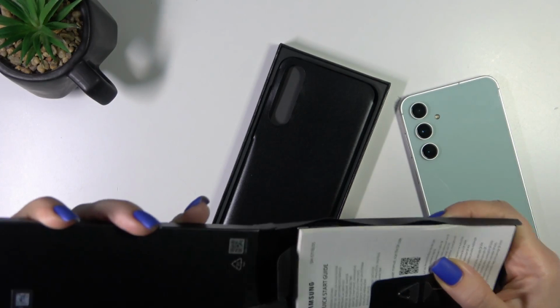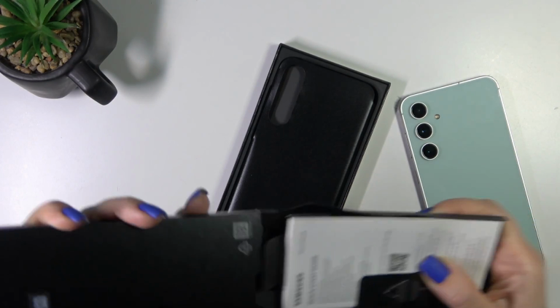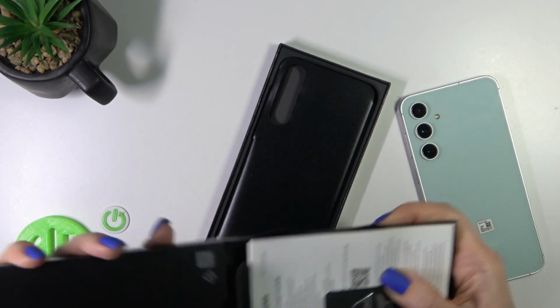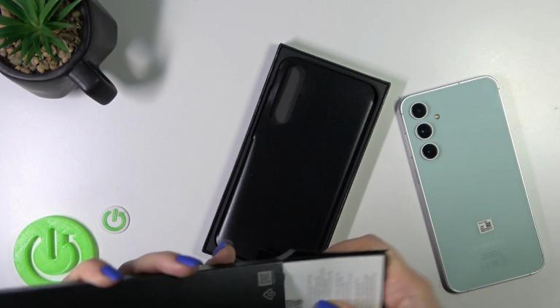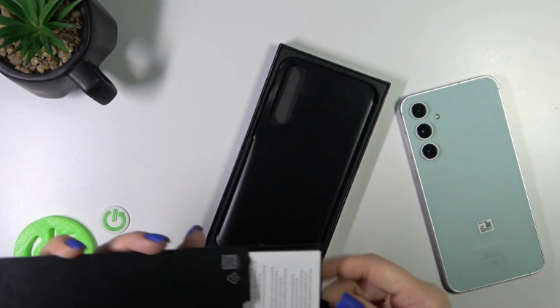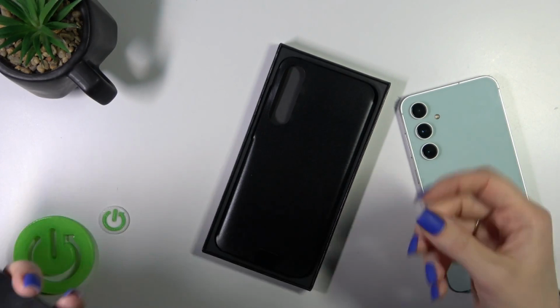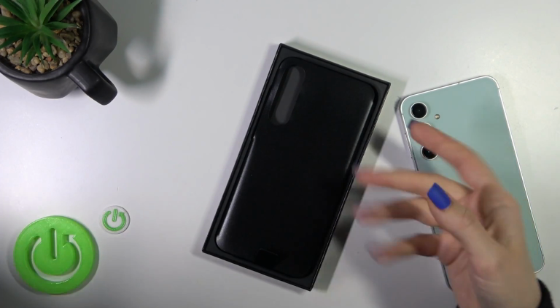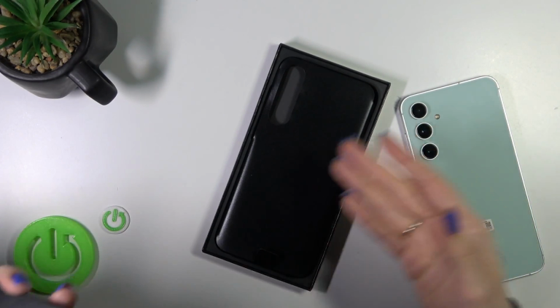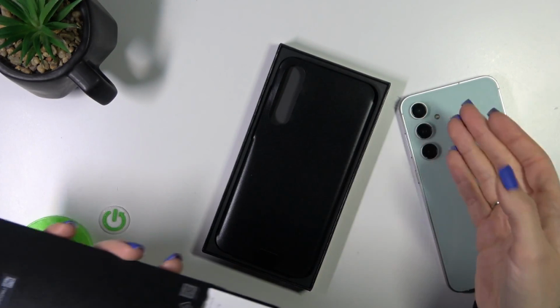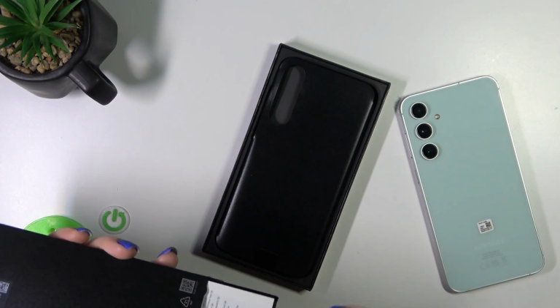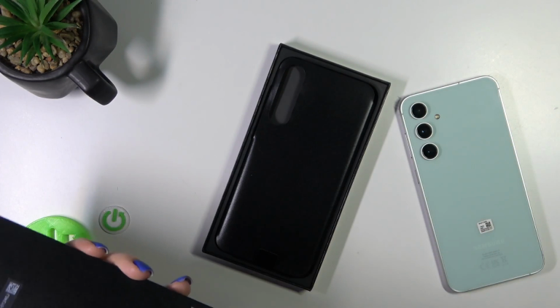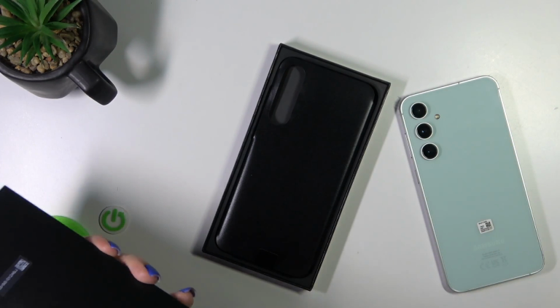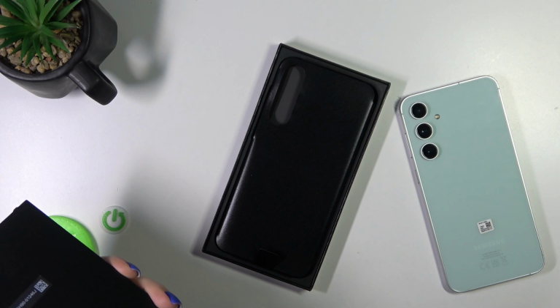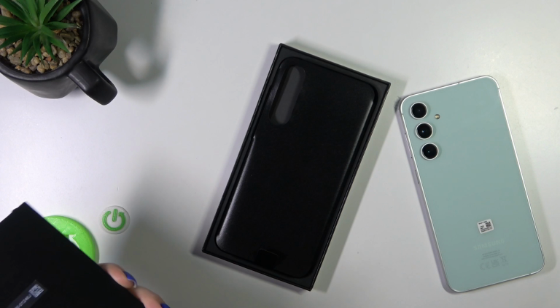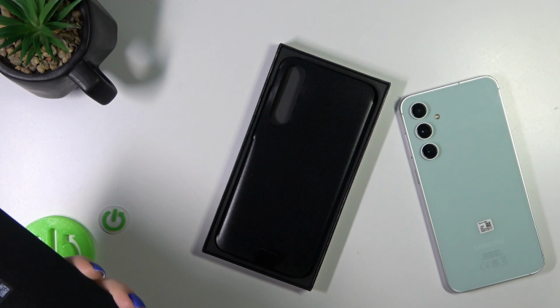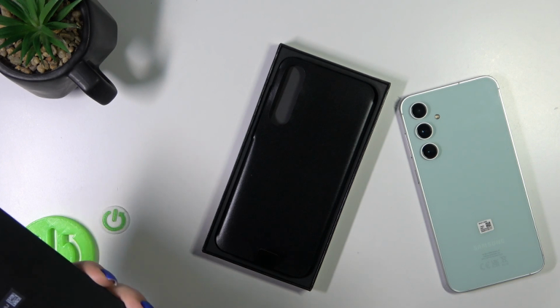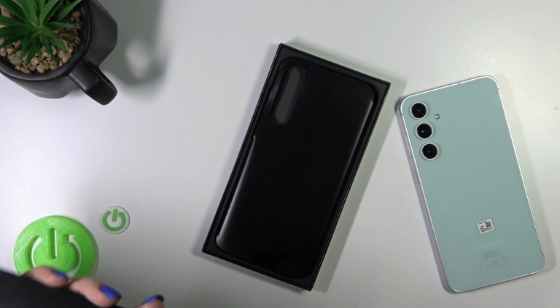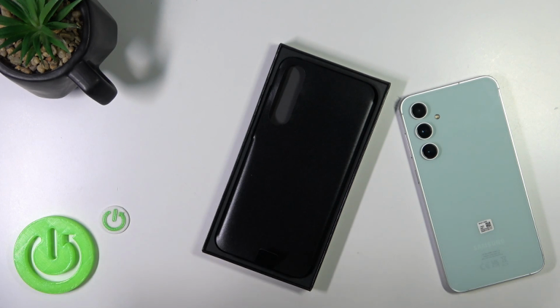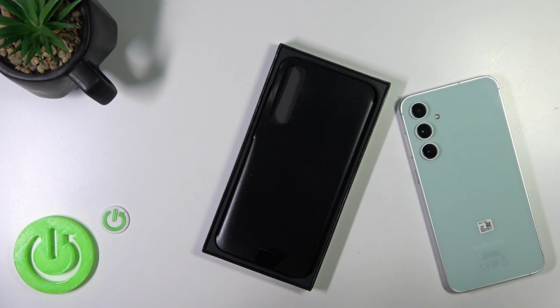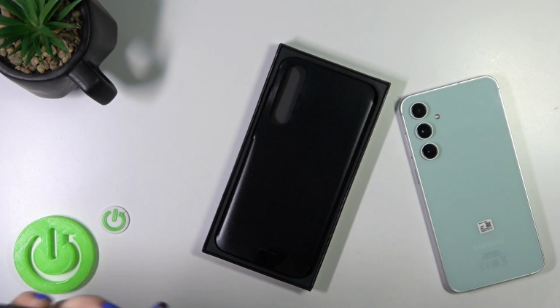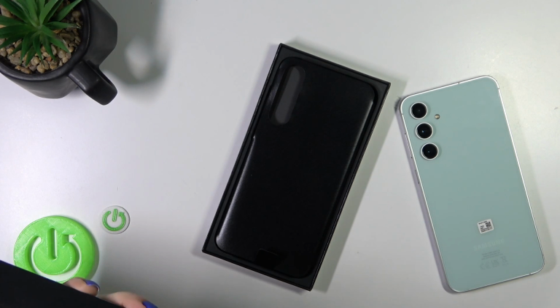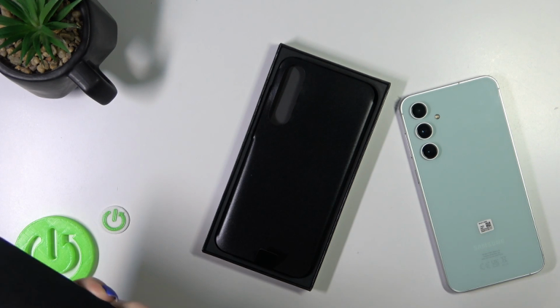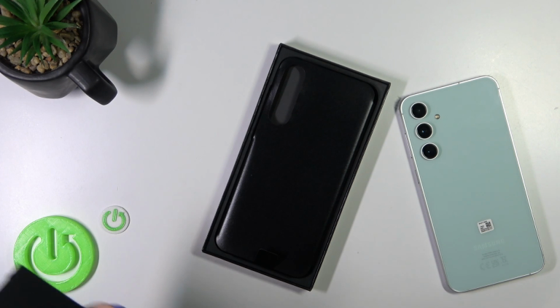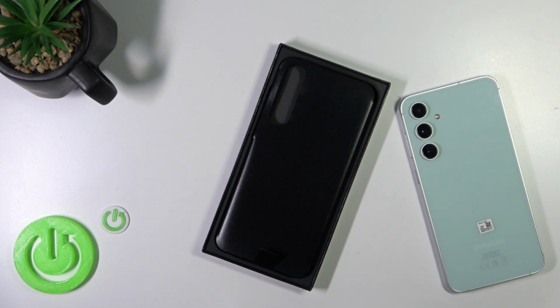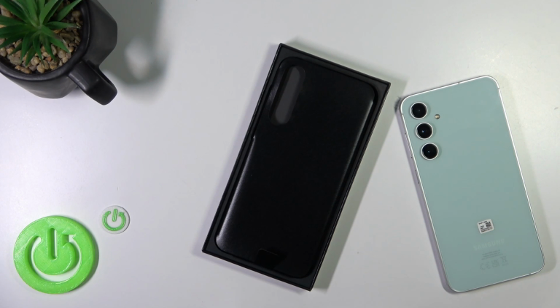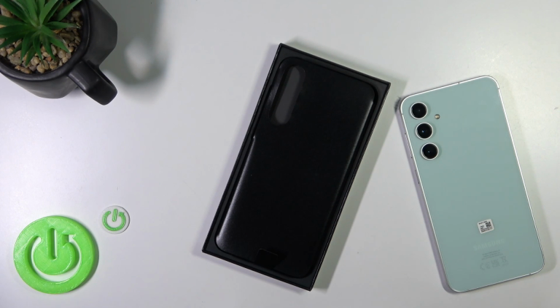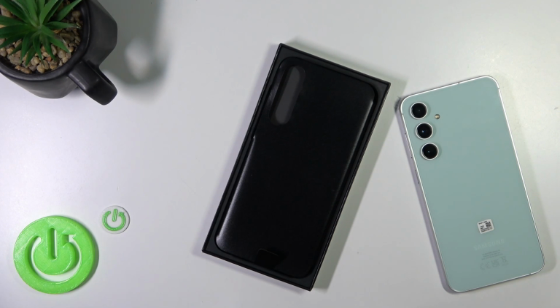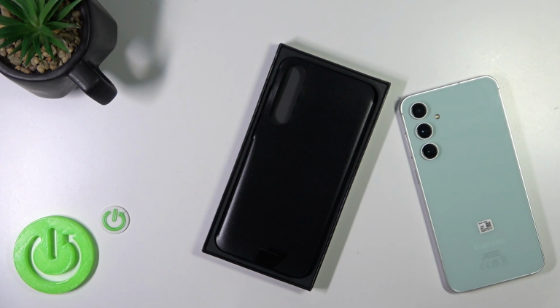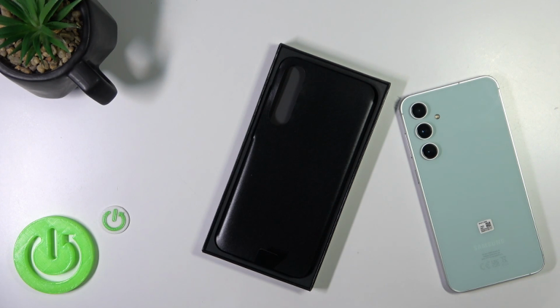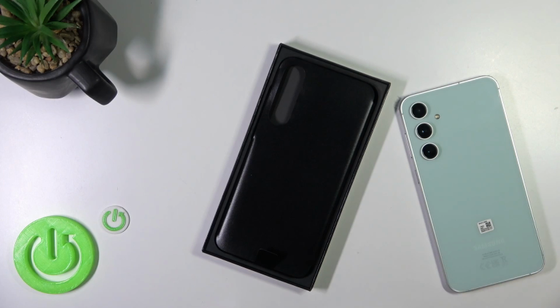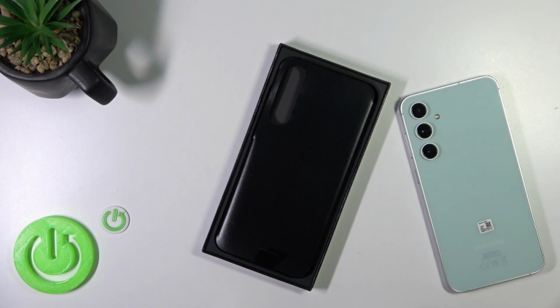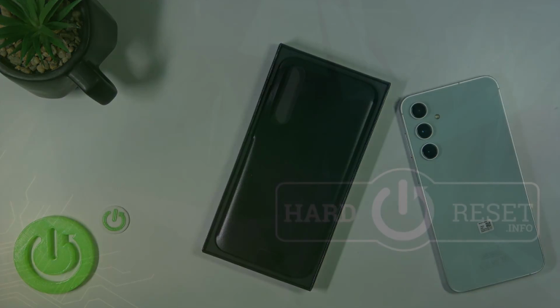So if you want to use the charger adapter with your Galaxy device, you should buy it separately. So that's it. Thank you for watching, and if you like this video, leave a thumbs up and subscribe.